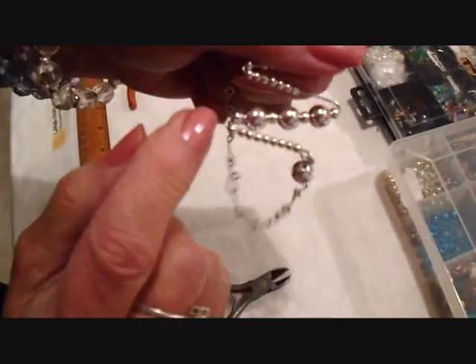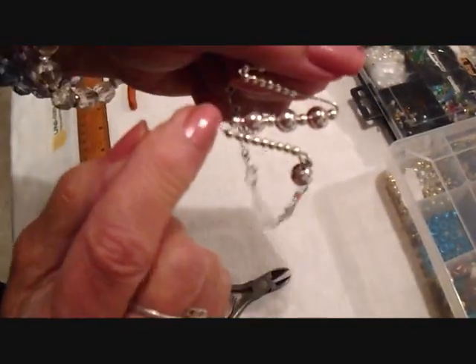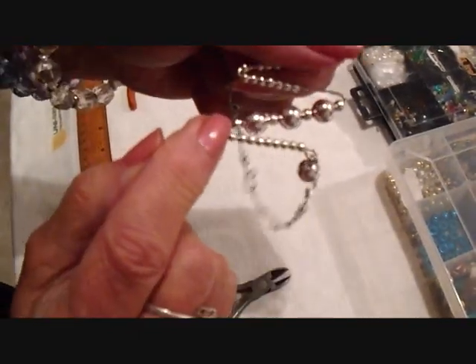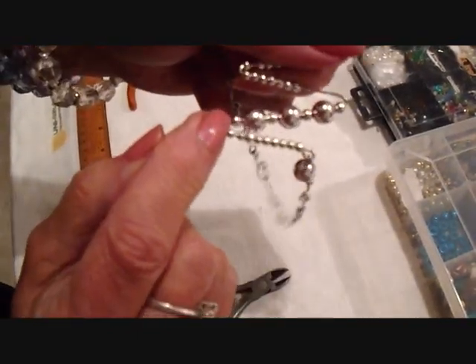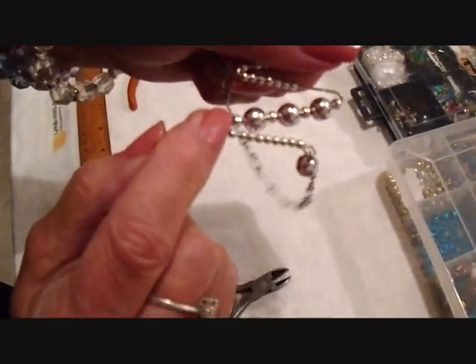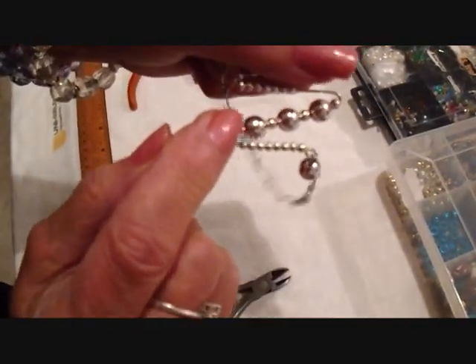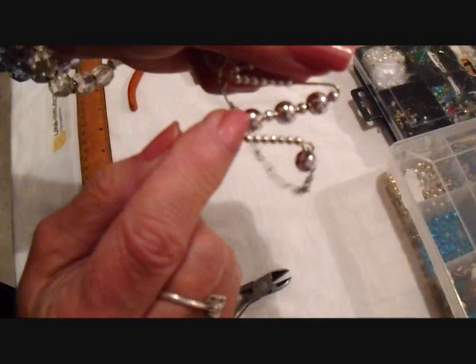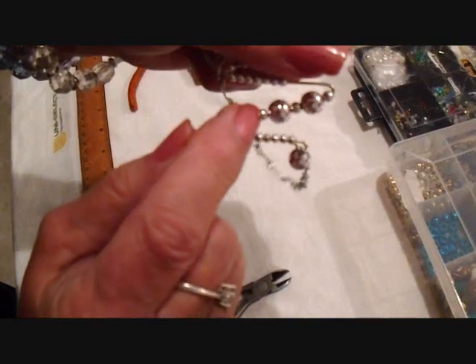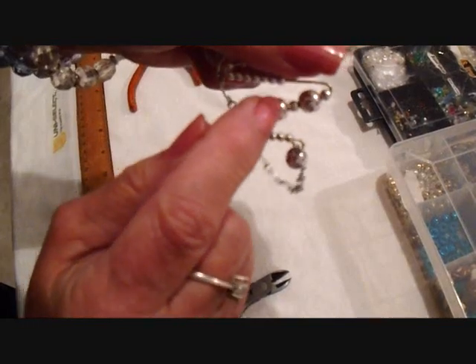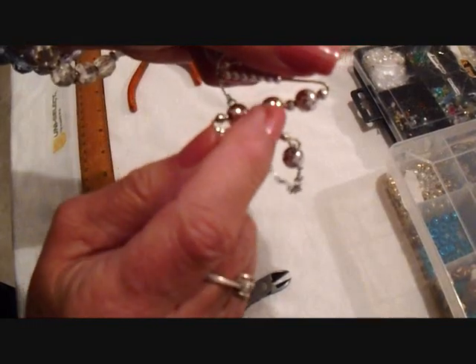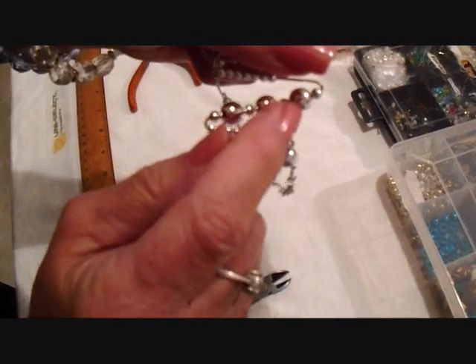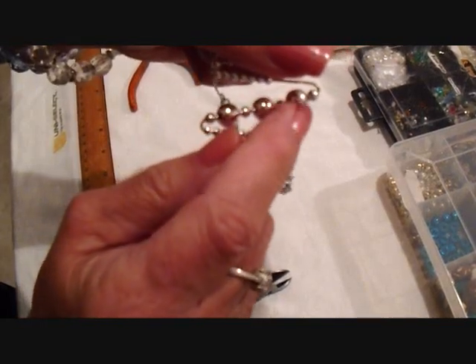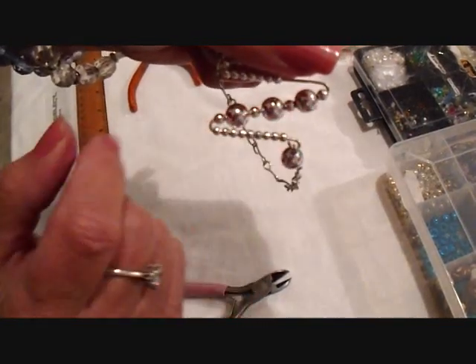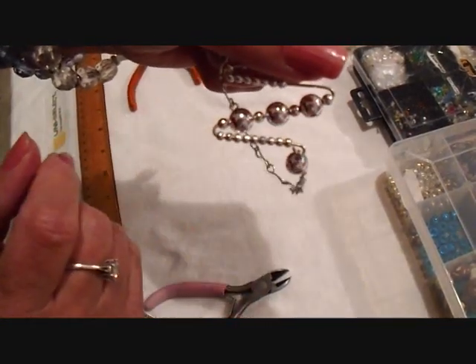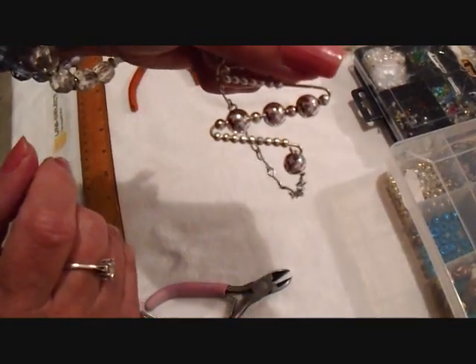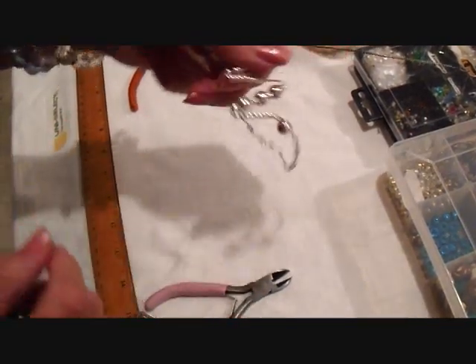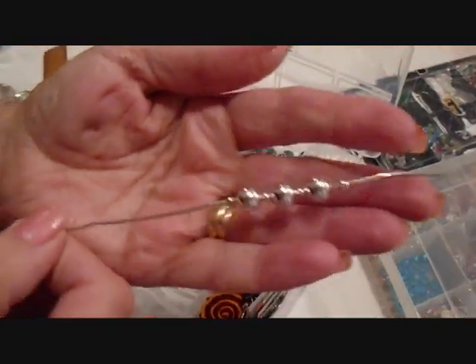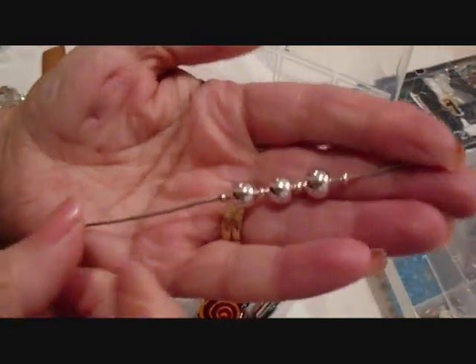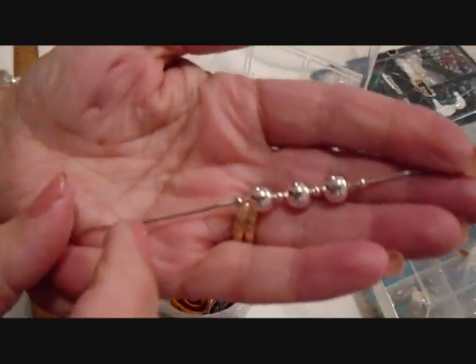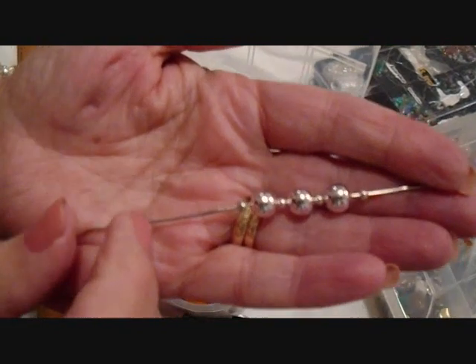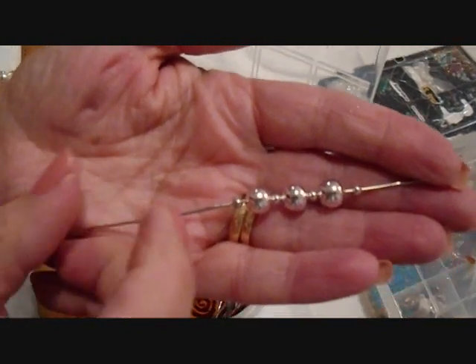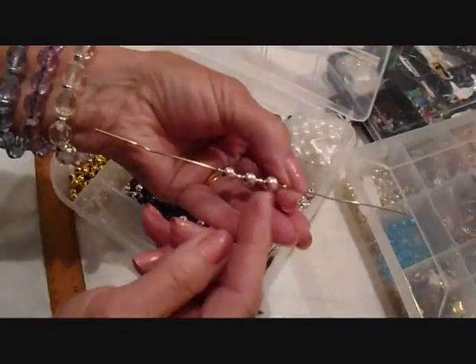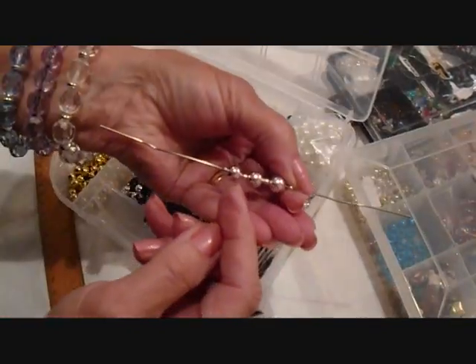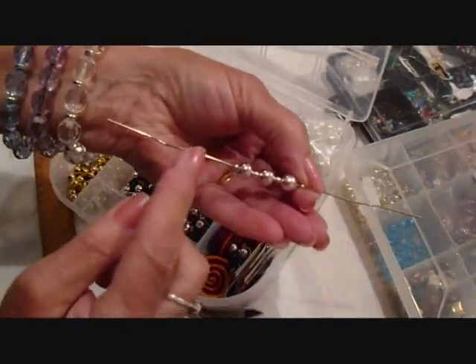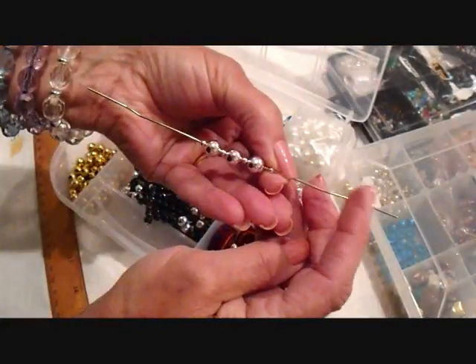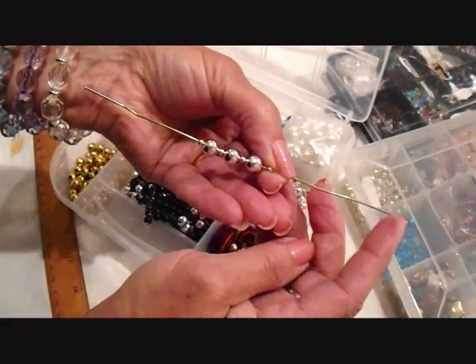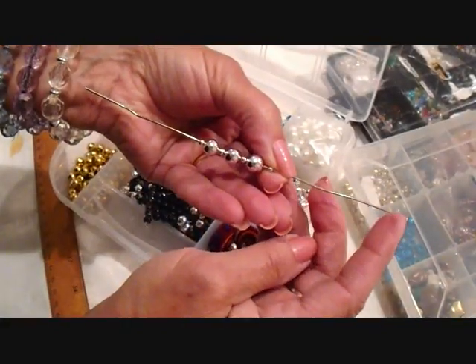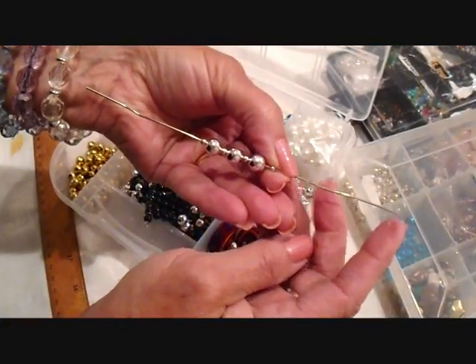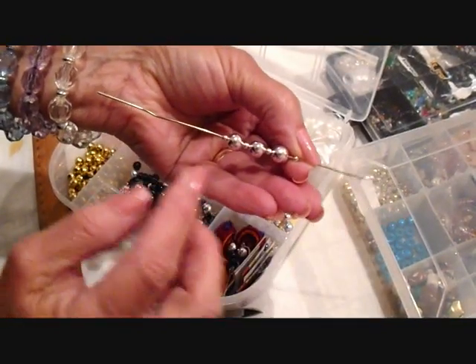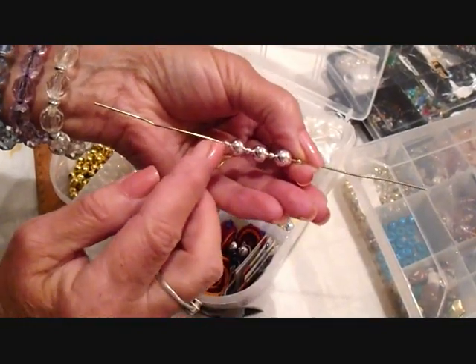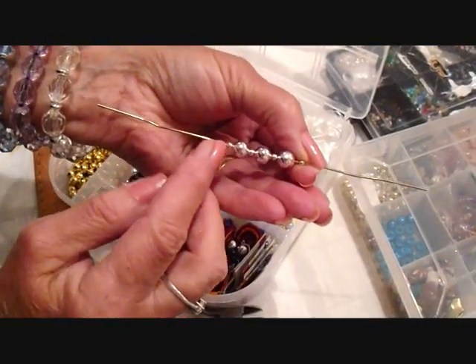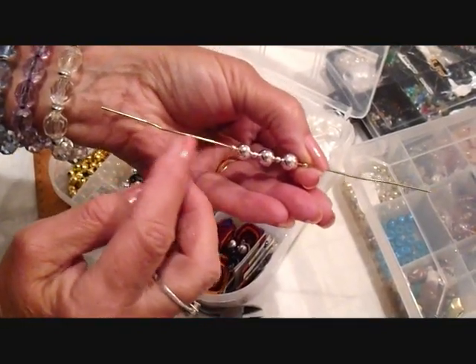I'm going to put on a small bead, a large, a small, a large, a small, a large, and a small. Center the bead so that you have the same amount of wire on each end.